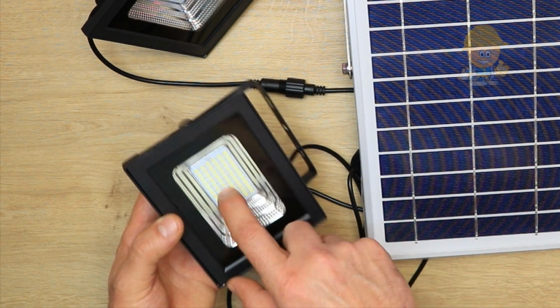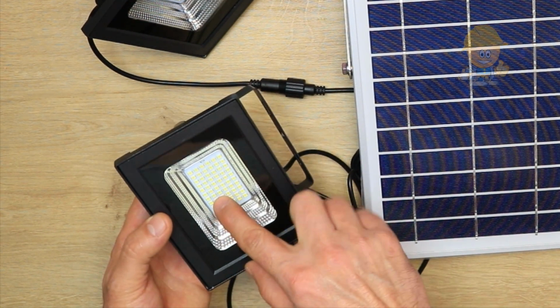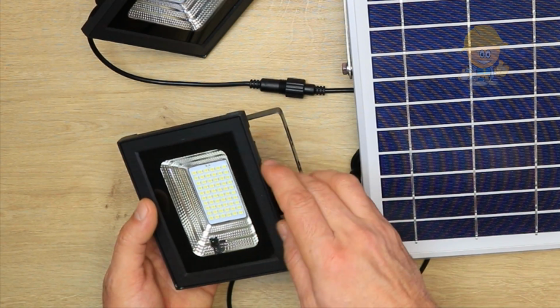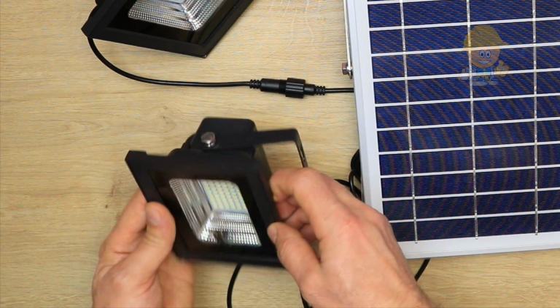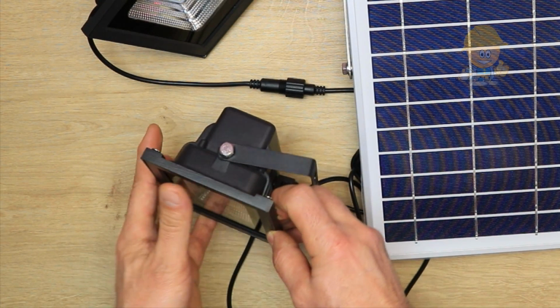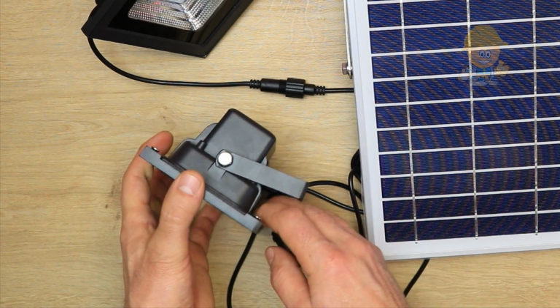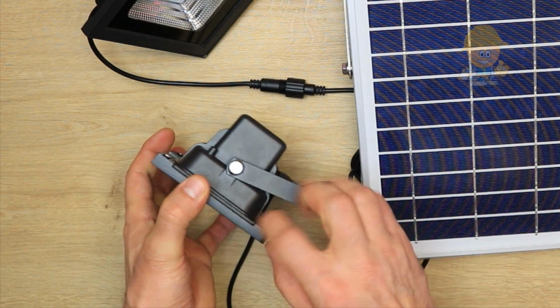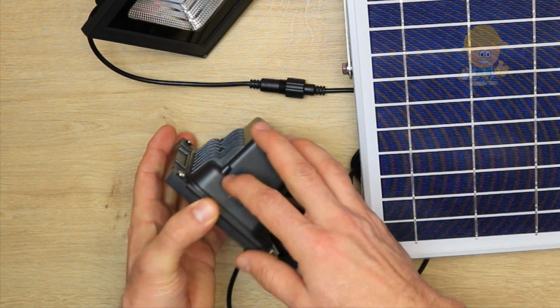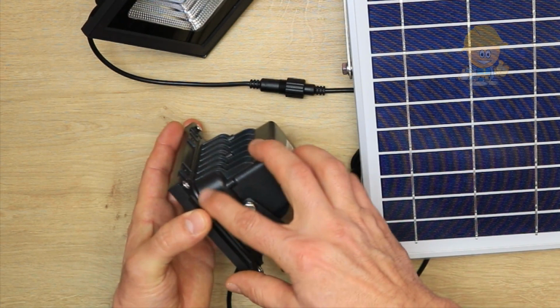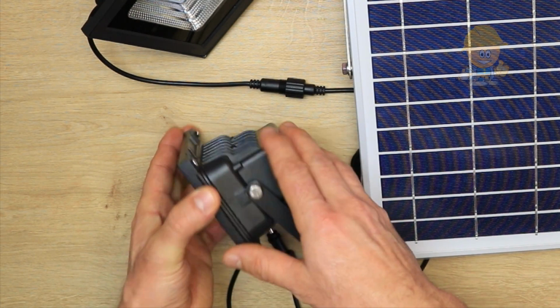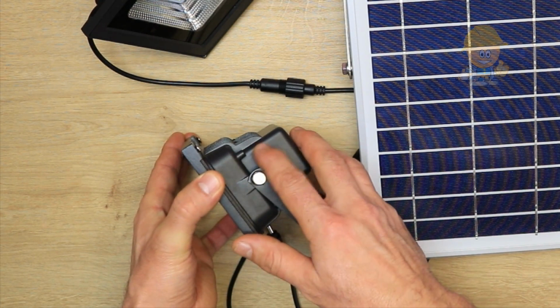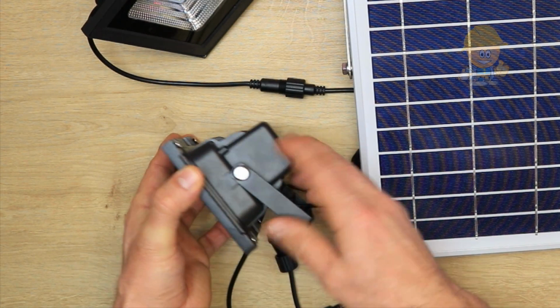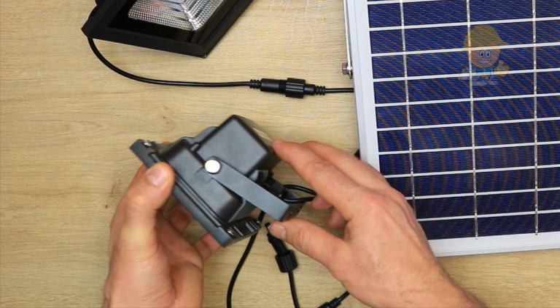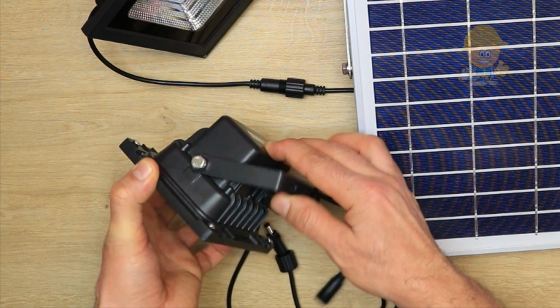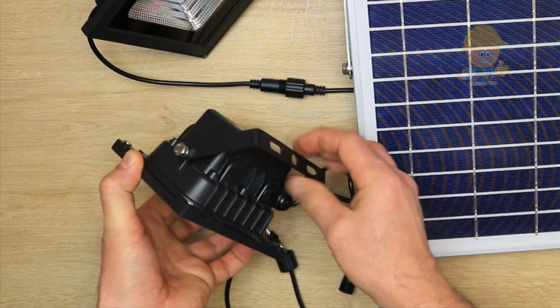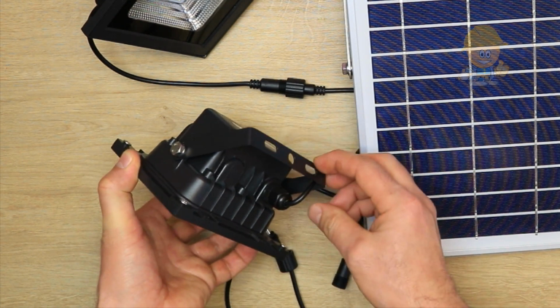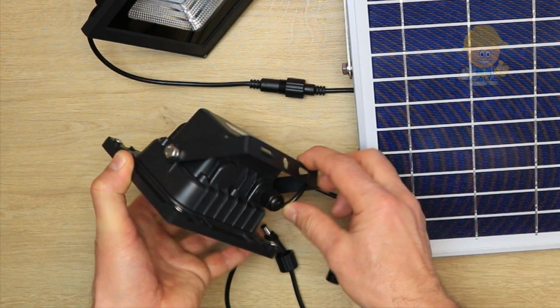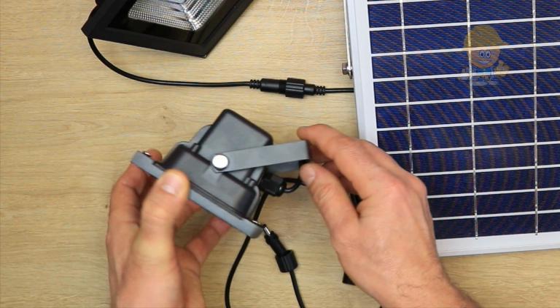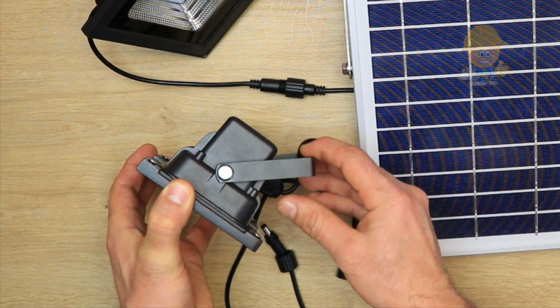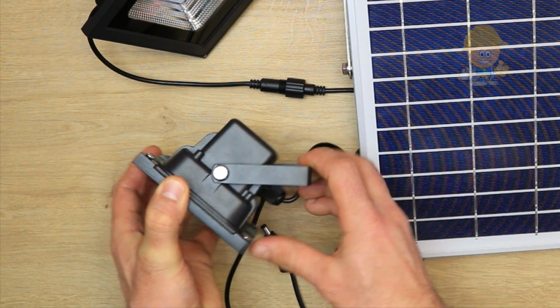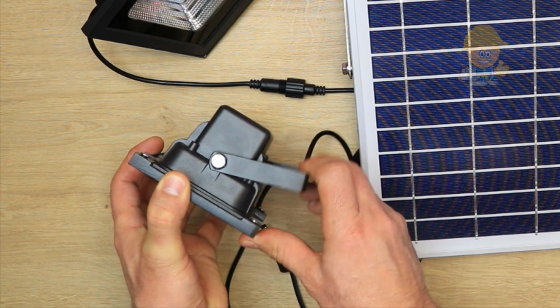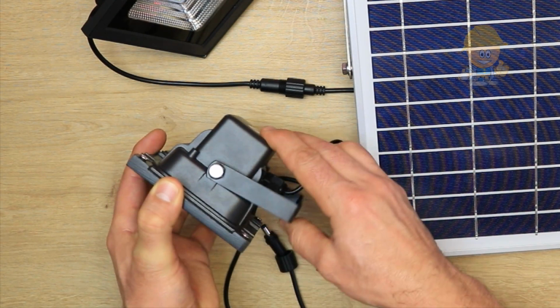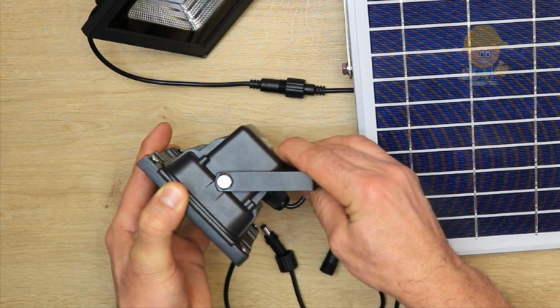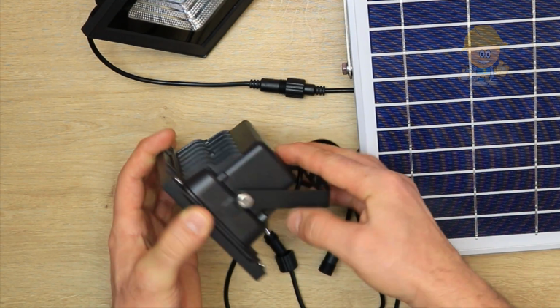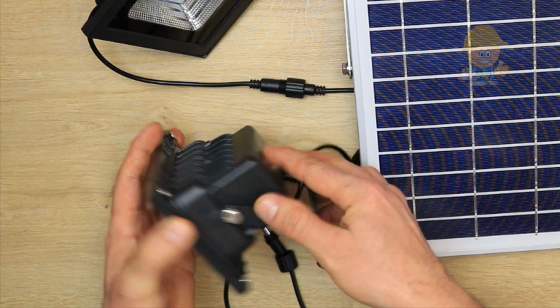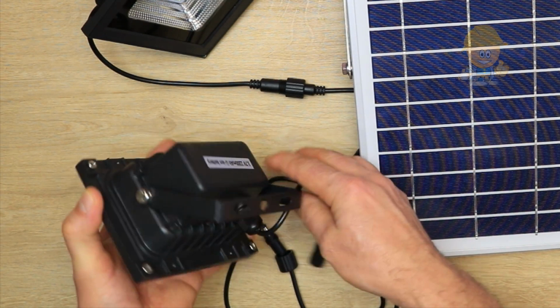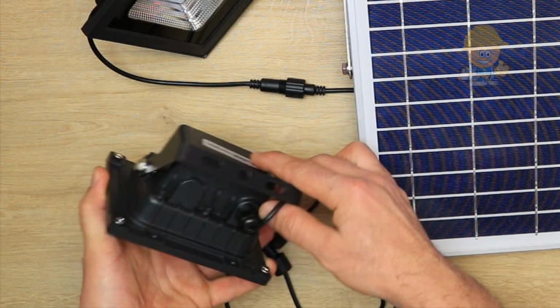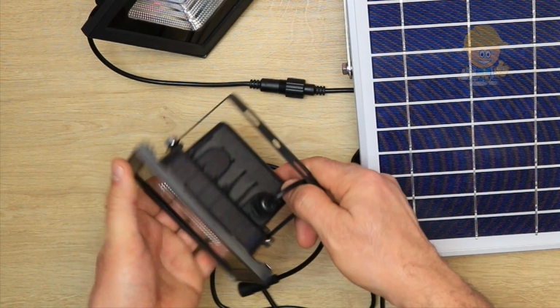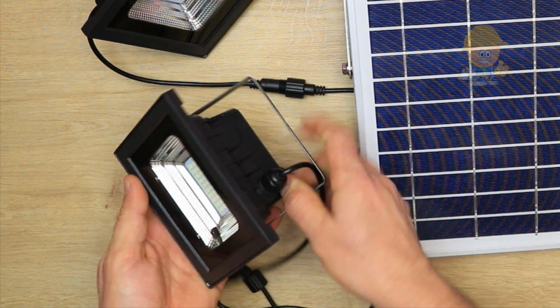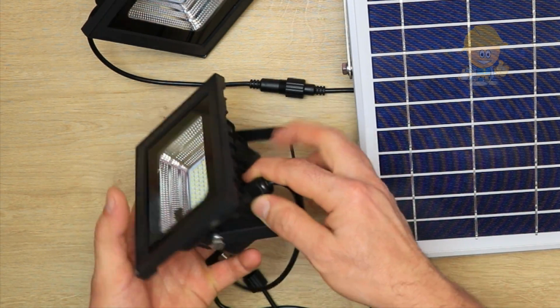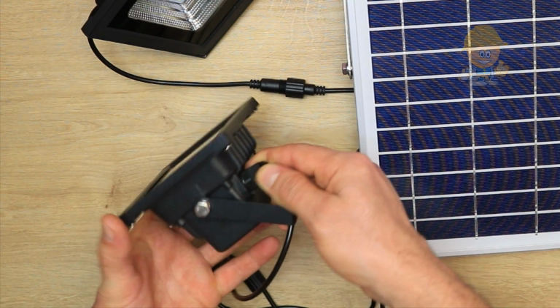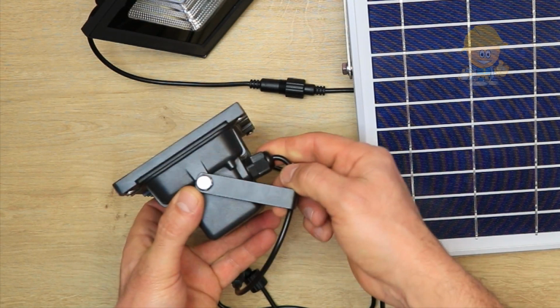The floodlight has a glass cover on top to keep it waterproof with an IP67 rating. The case is made of aluminum and has a metal support for fixing the power cord, which also has a waterproofing socket.